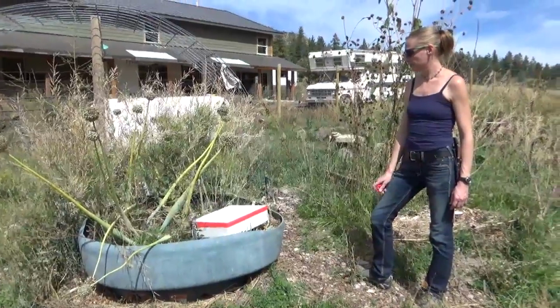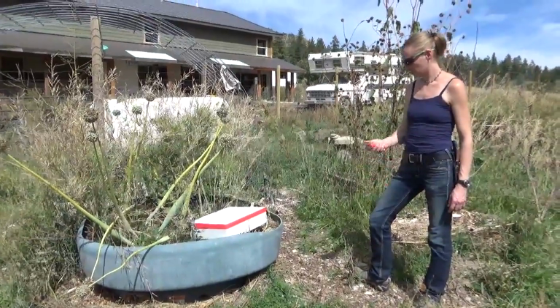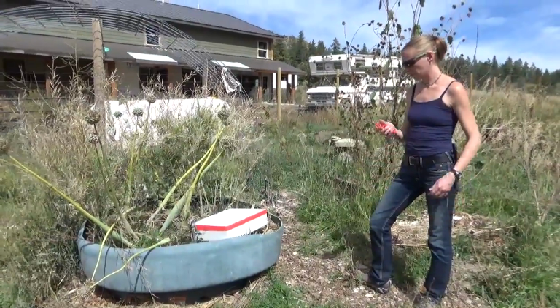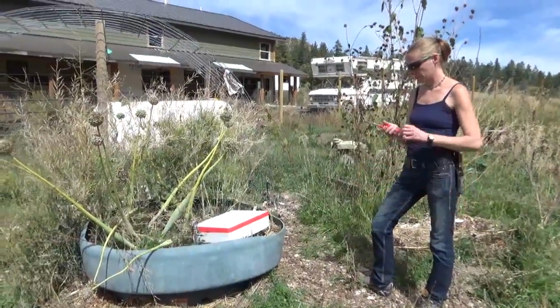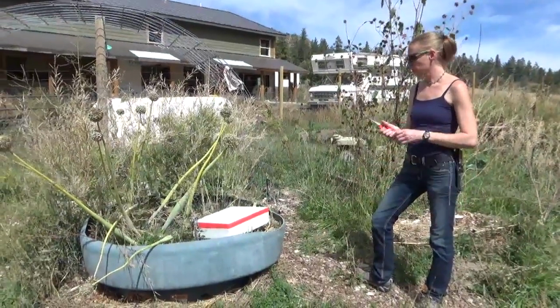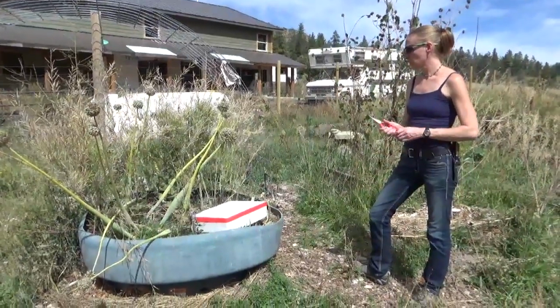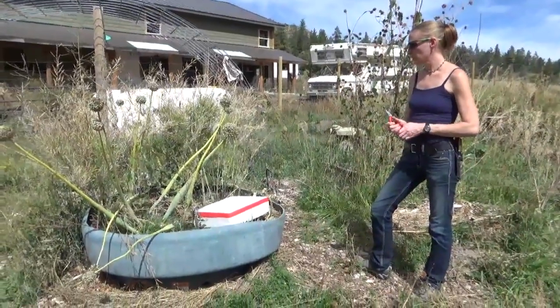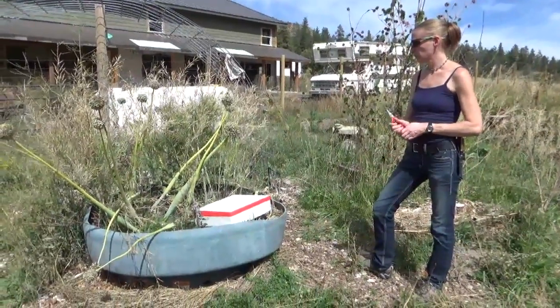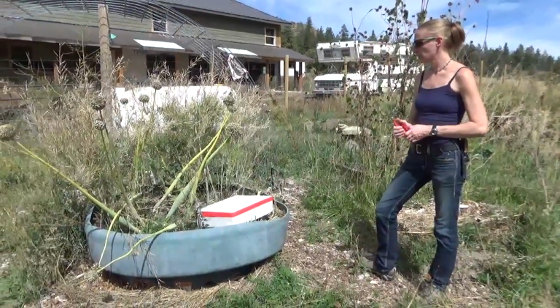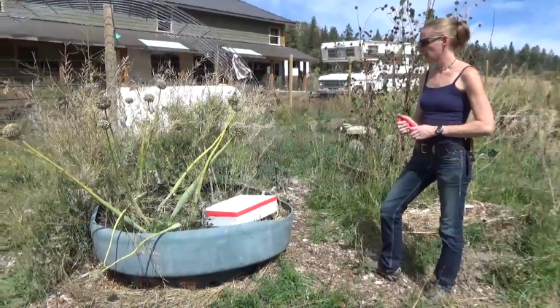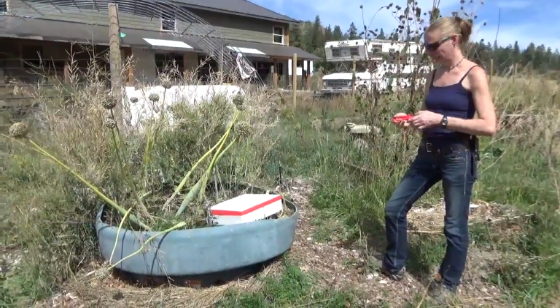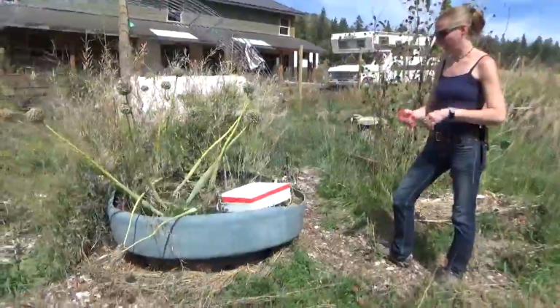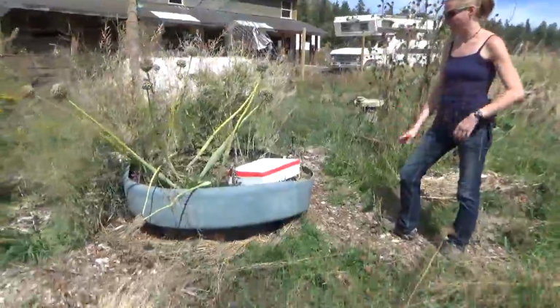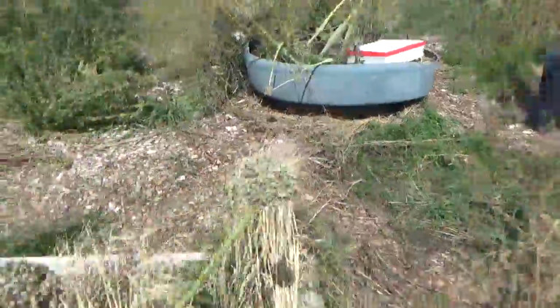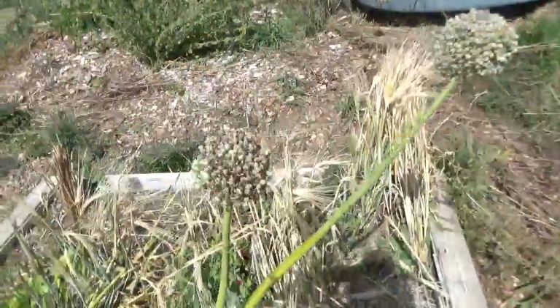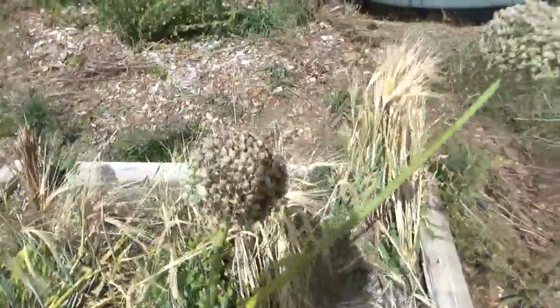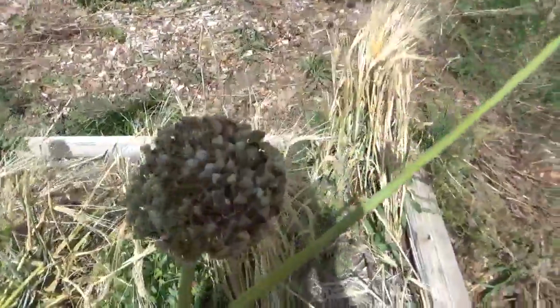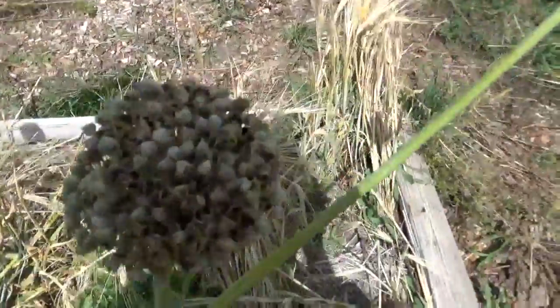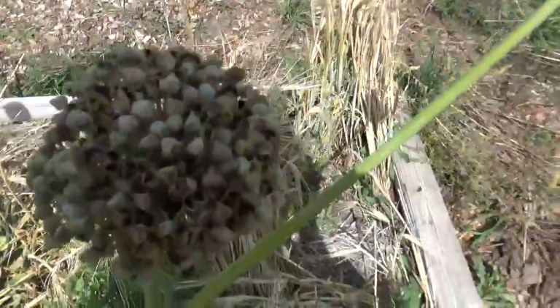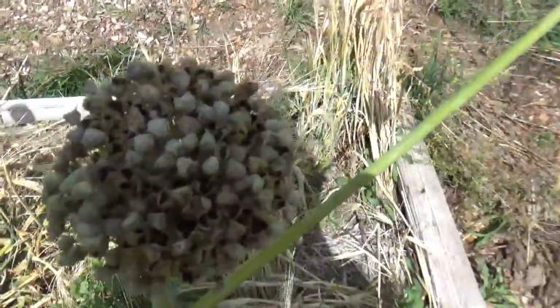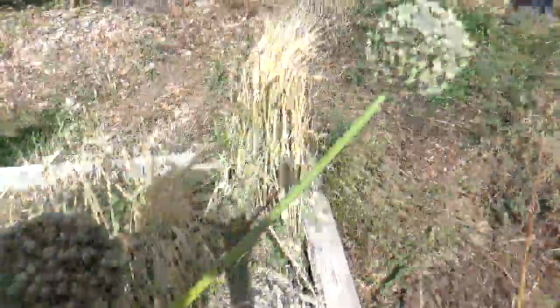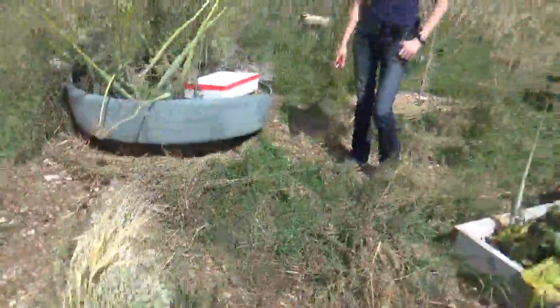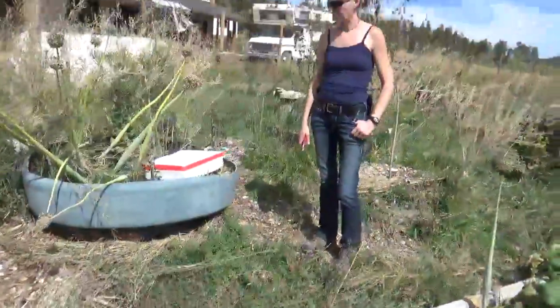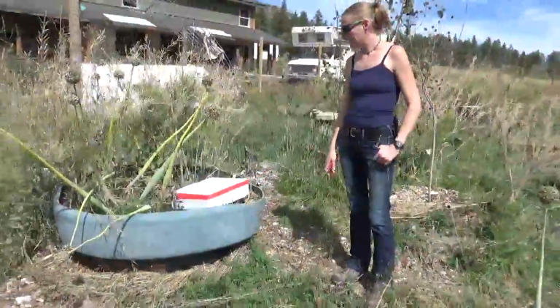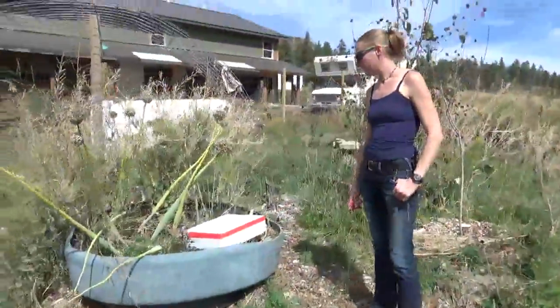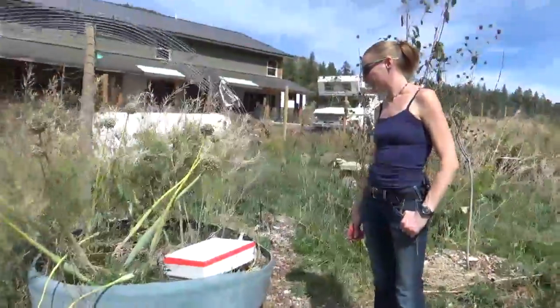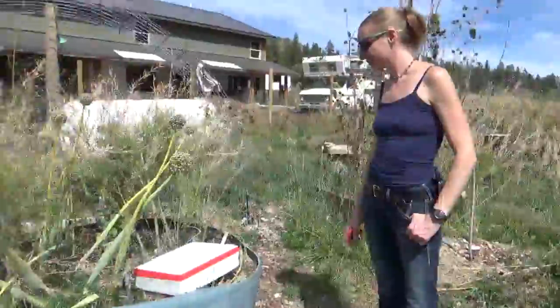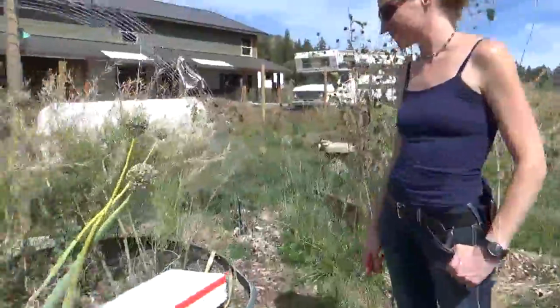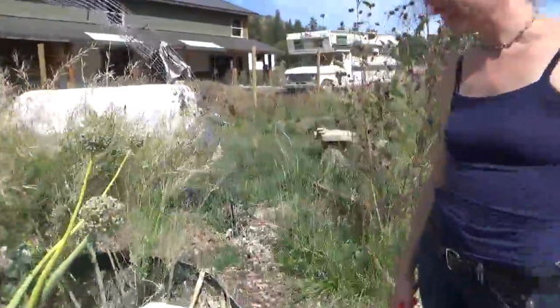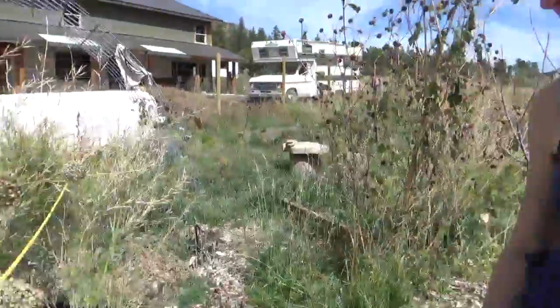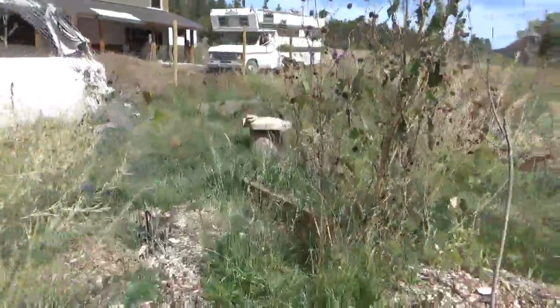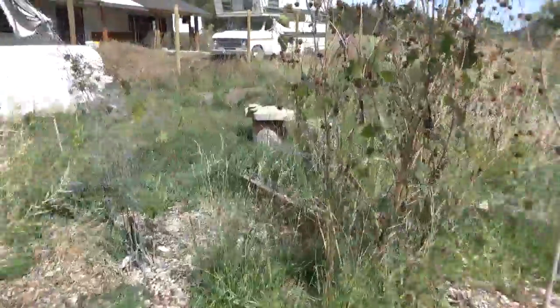We're out here today to show you some seed saving and we're going to be looking at onions. First I'm going to show you some first year onions over here.